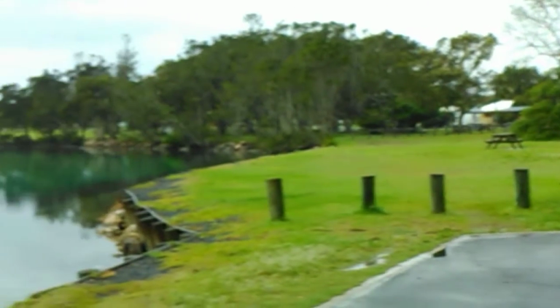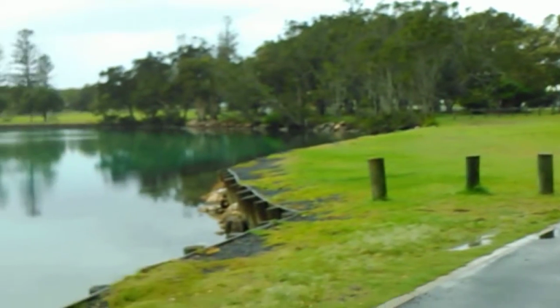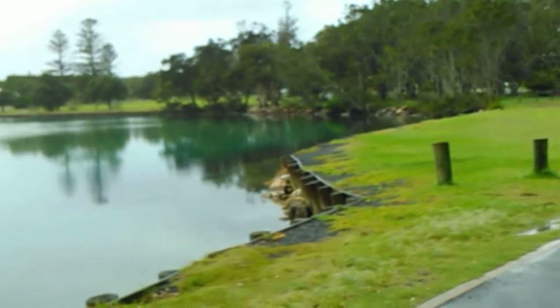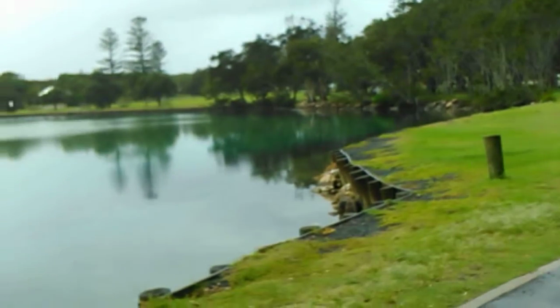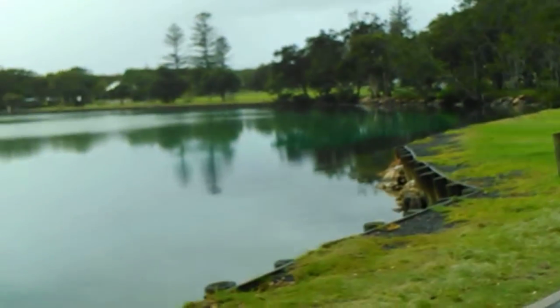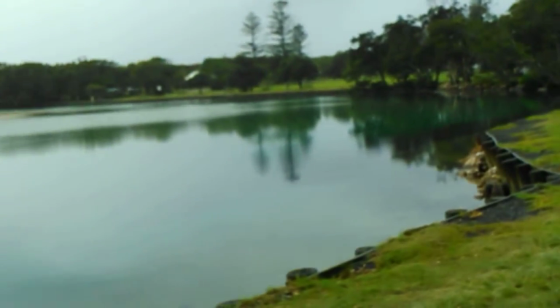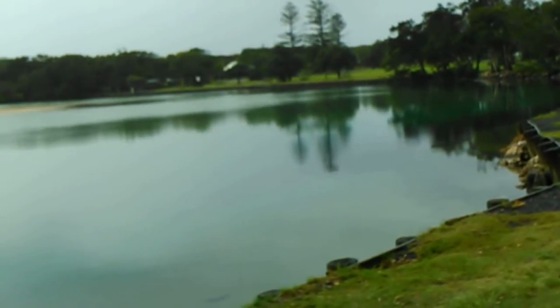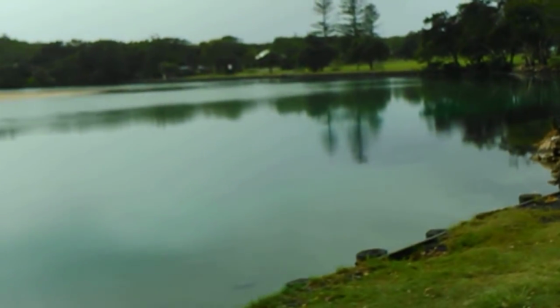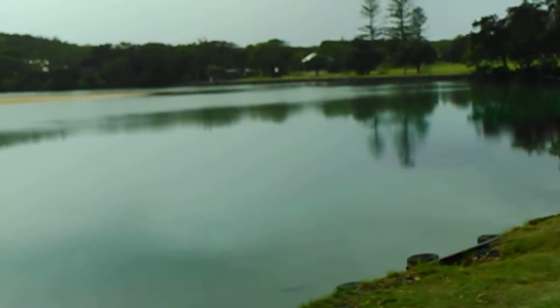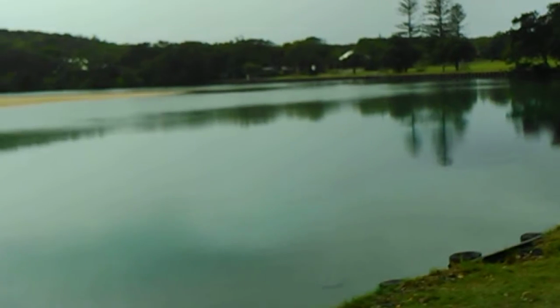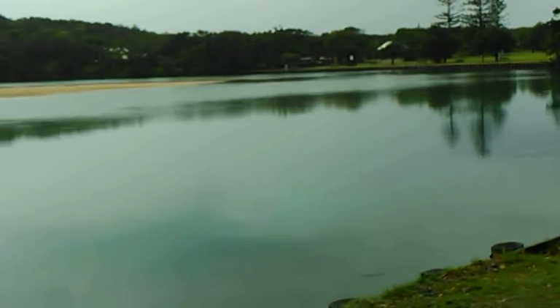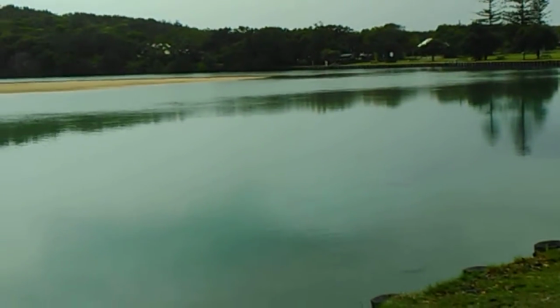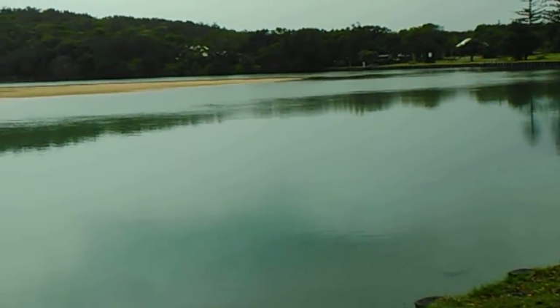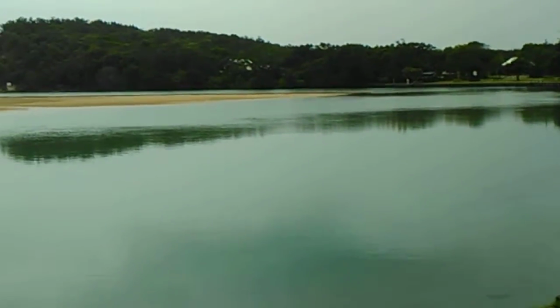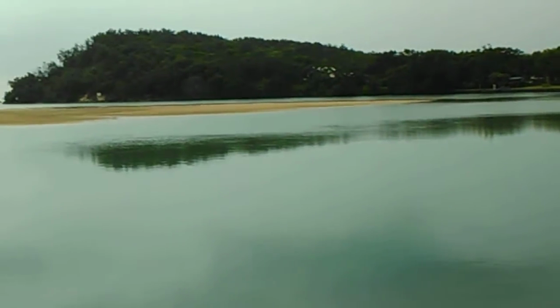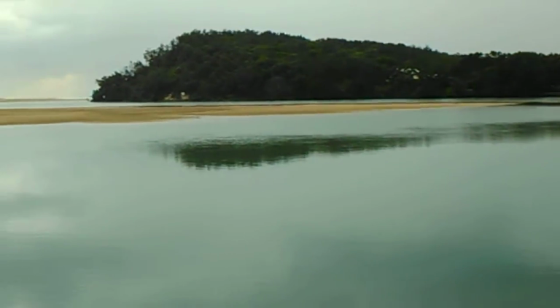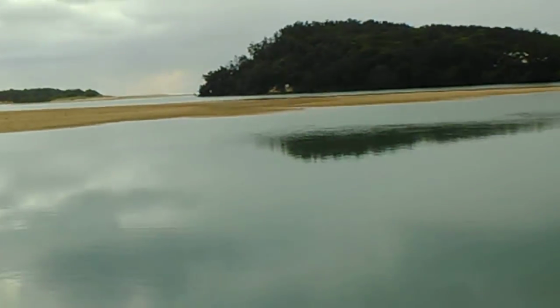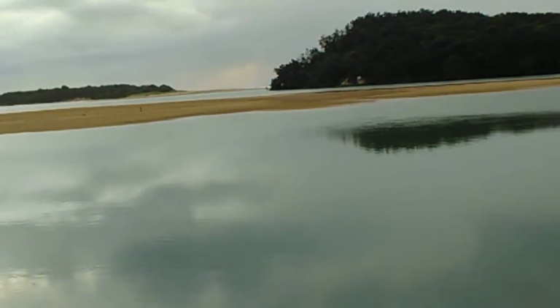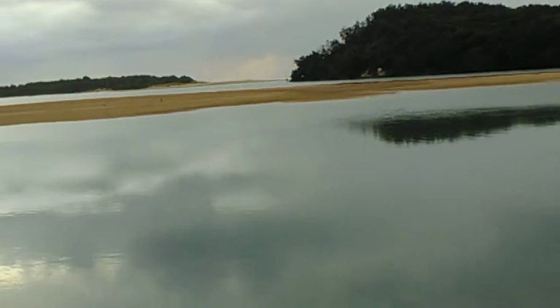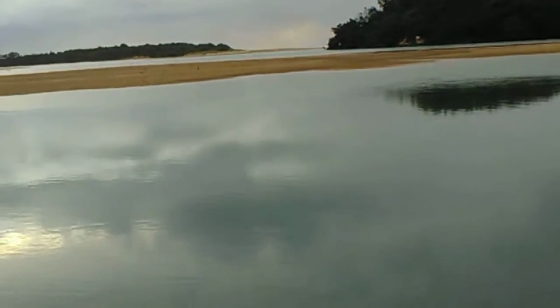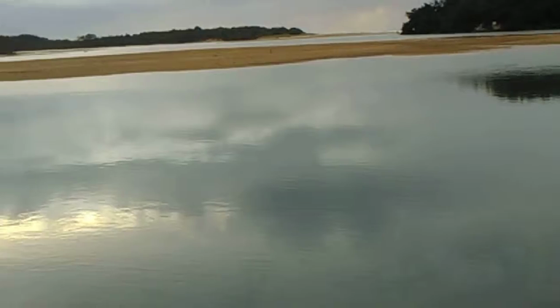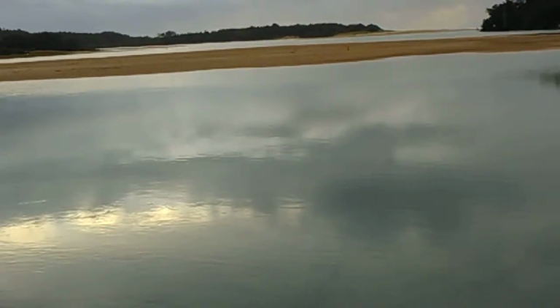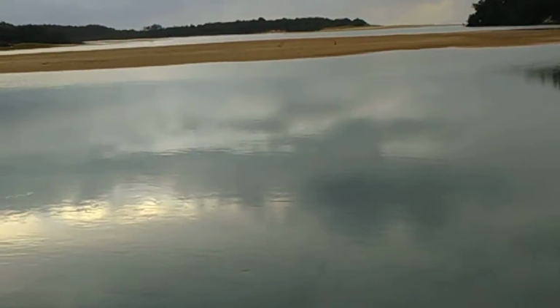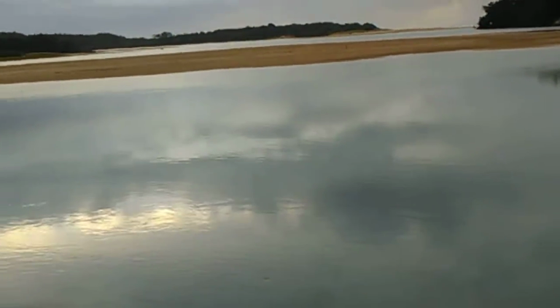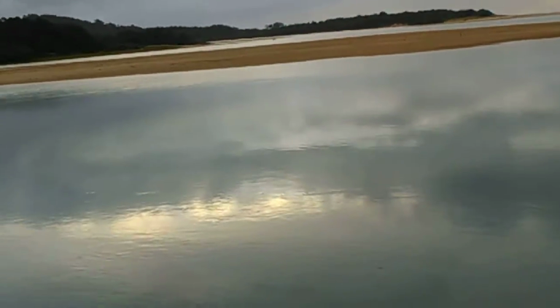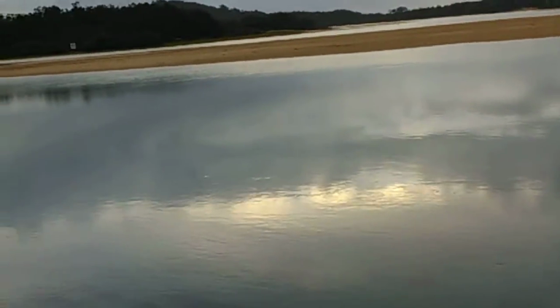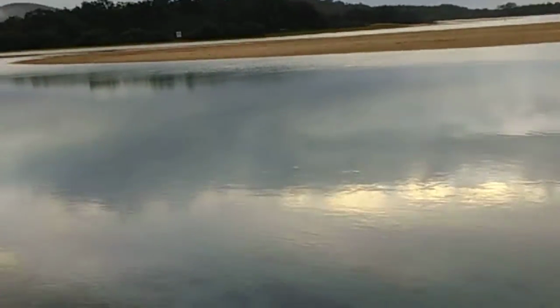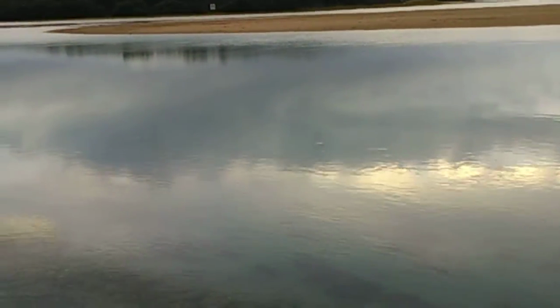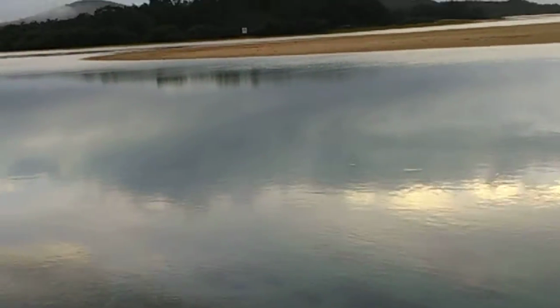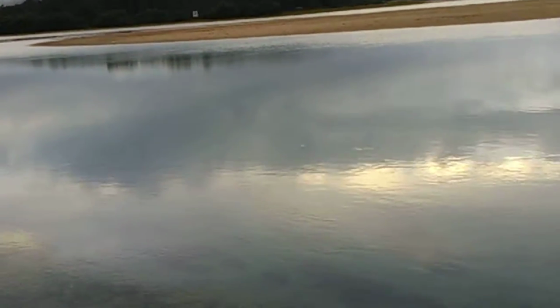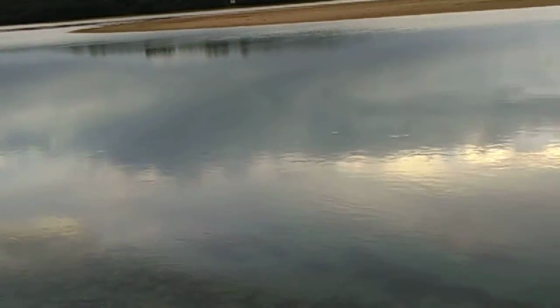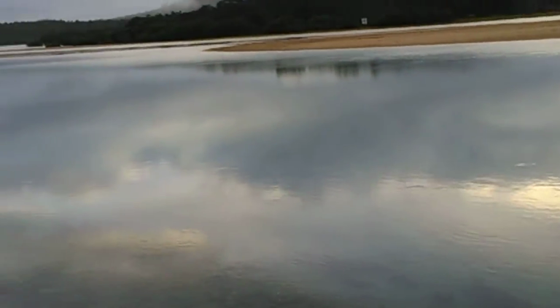Alright, we're at the boat ramp now at Red Rock. I don't know if it's picking up that water — how clean it is.